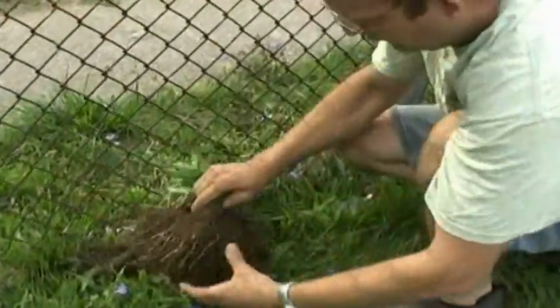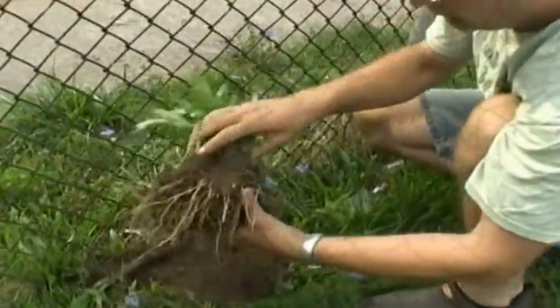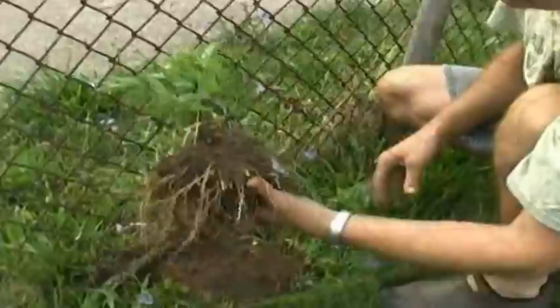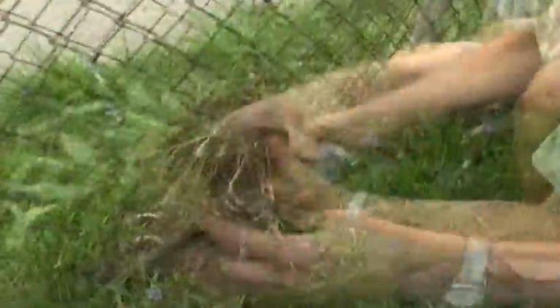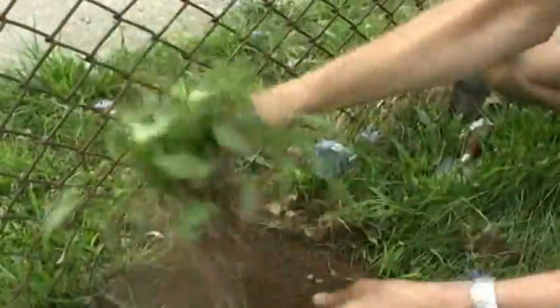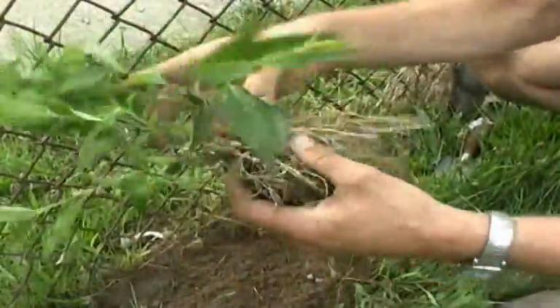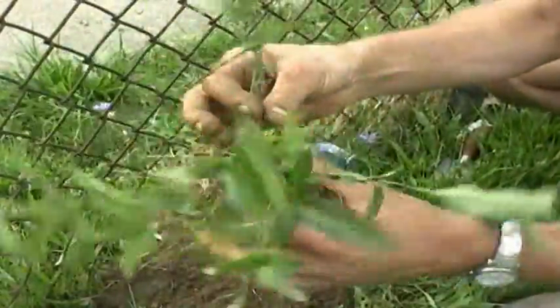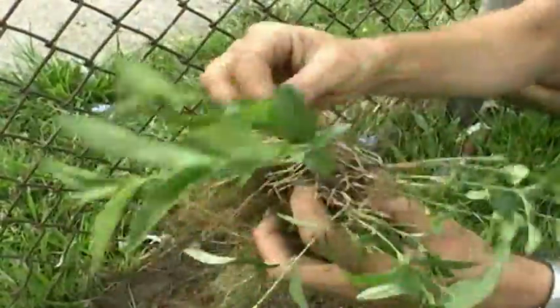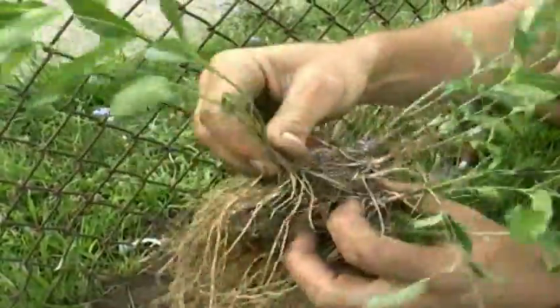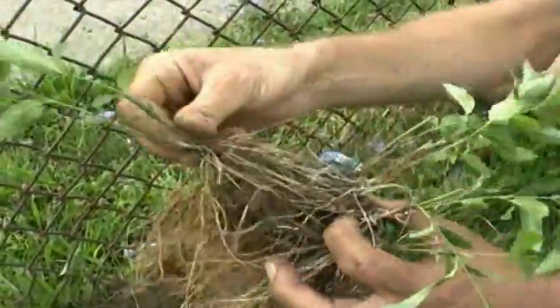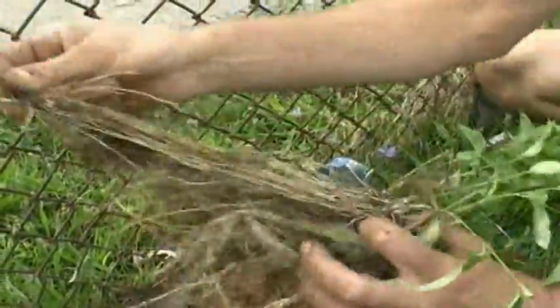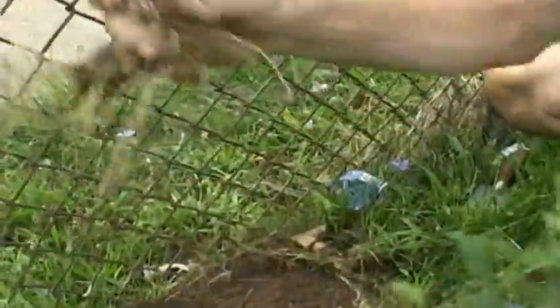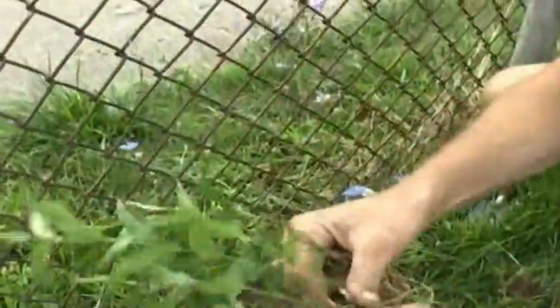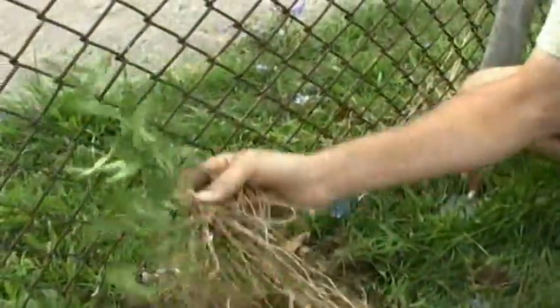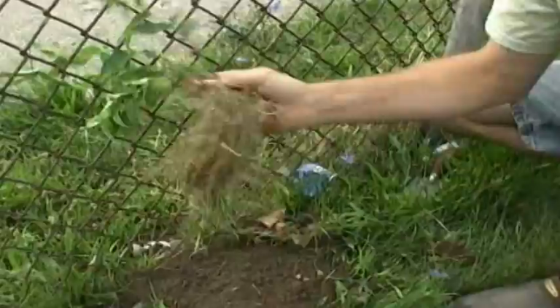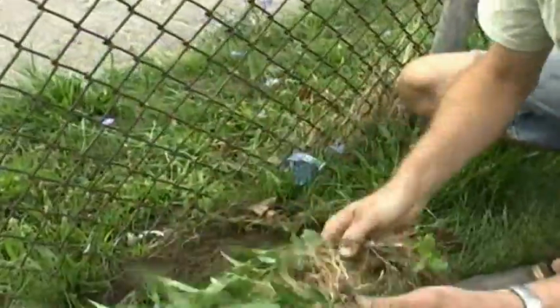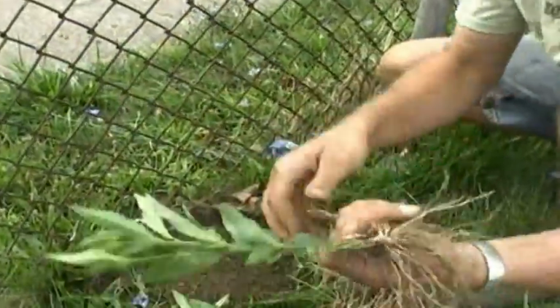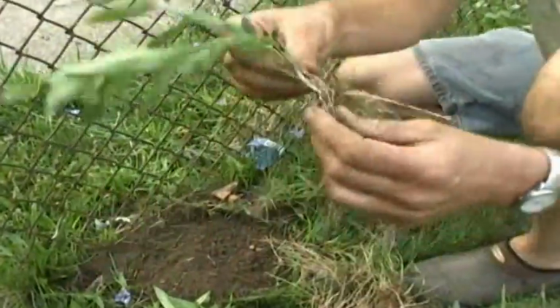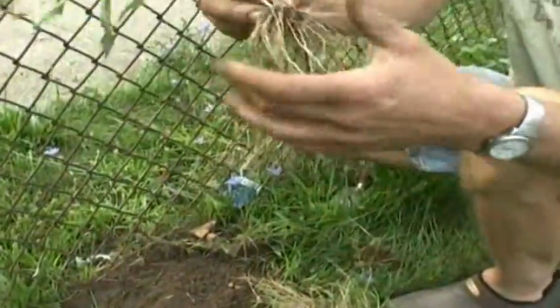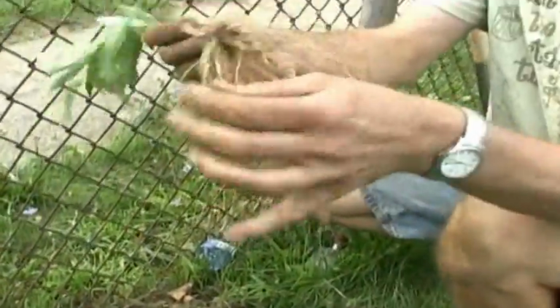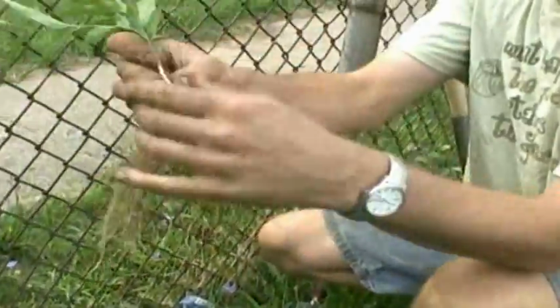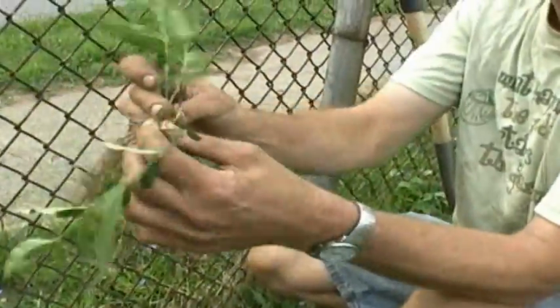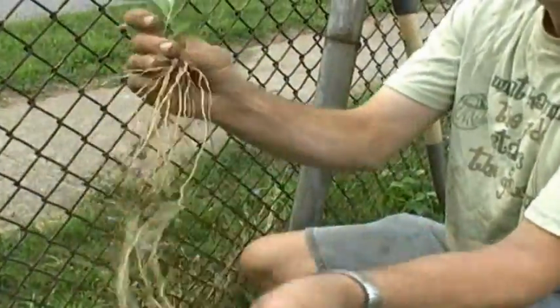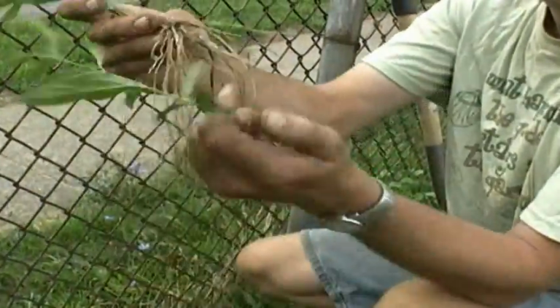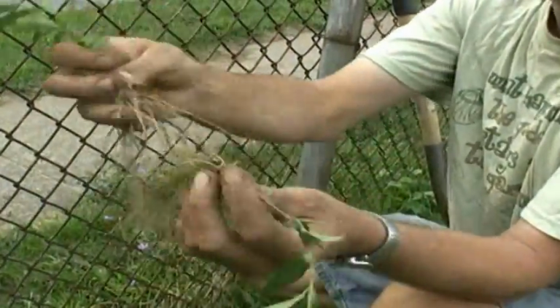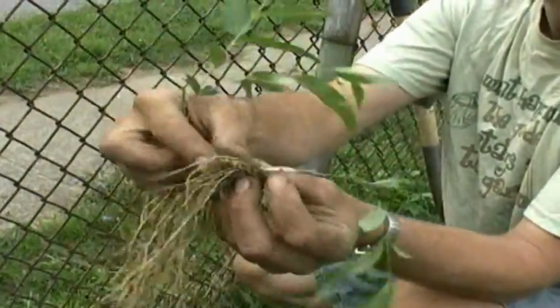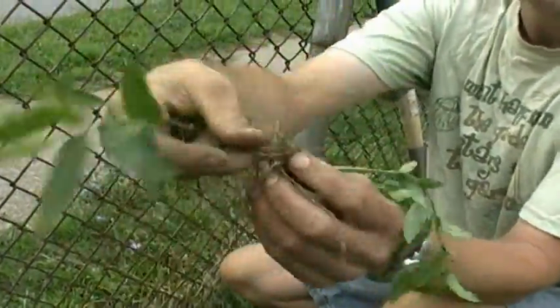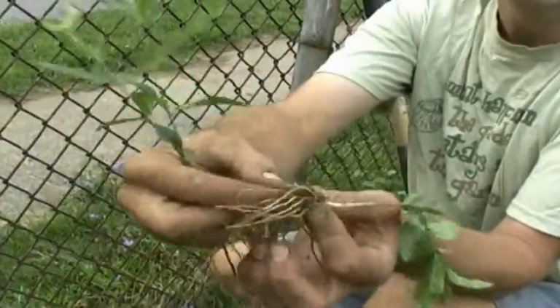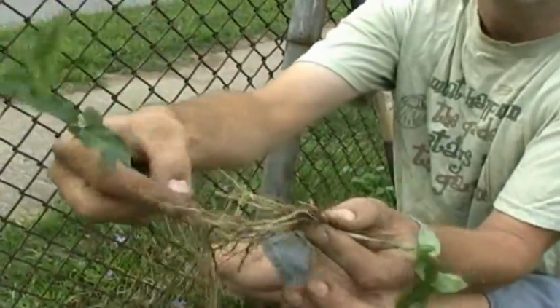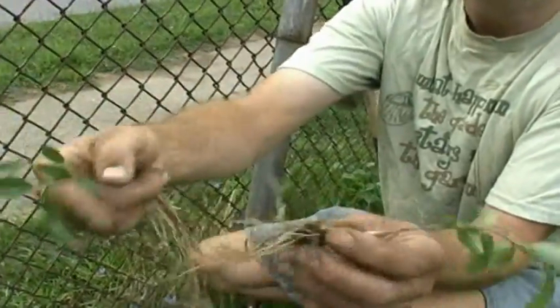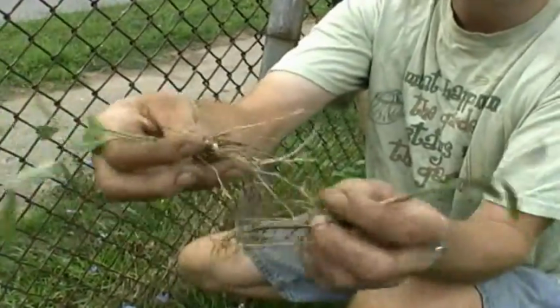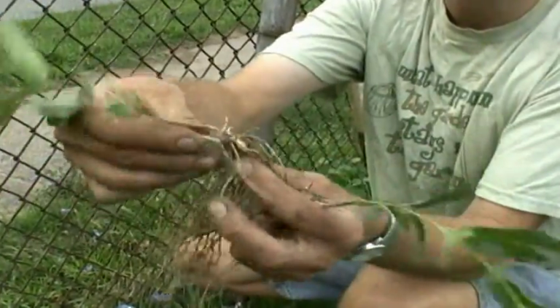Look at this root system. This has been mowed down time and time again, and maybe even pulled out. If you don't get every single tier, you can have four tiers.